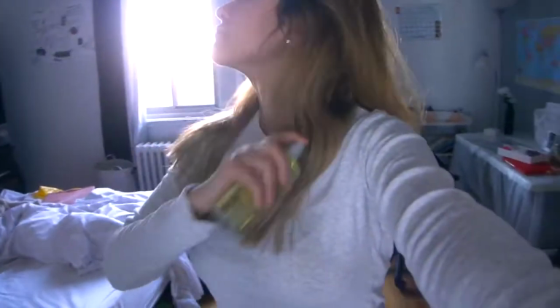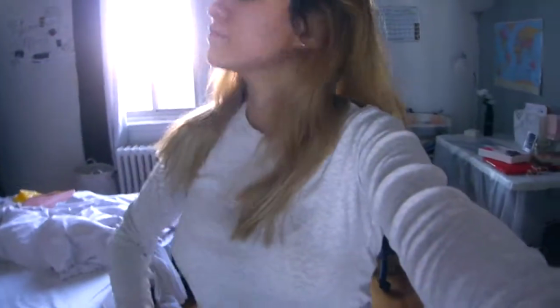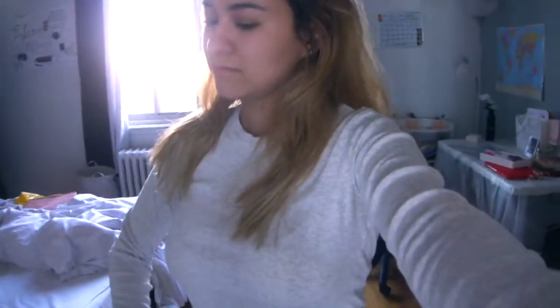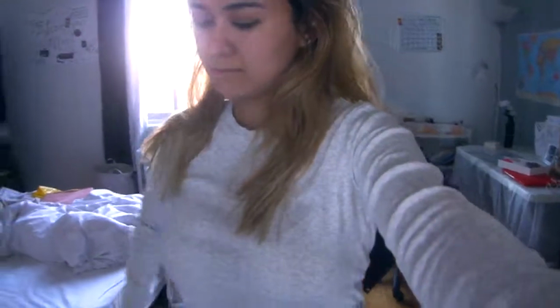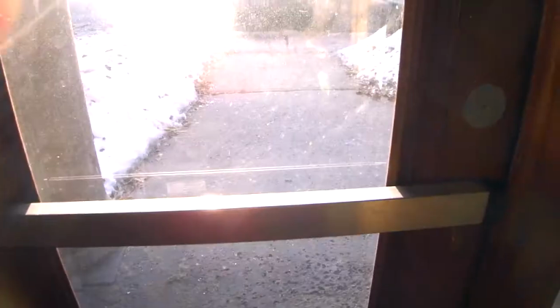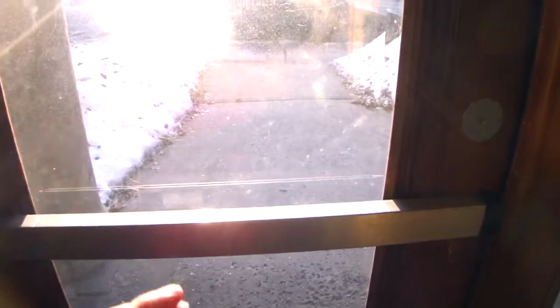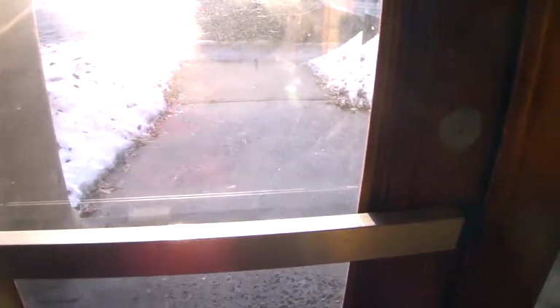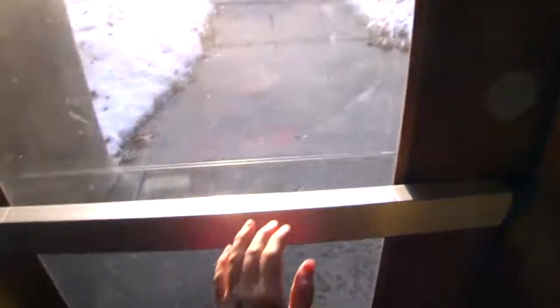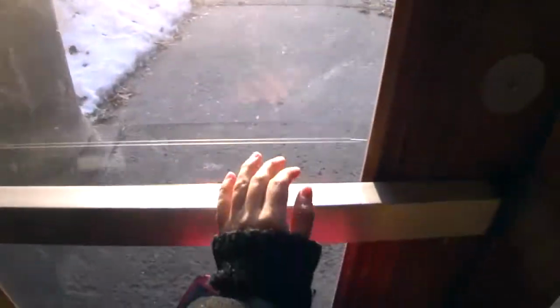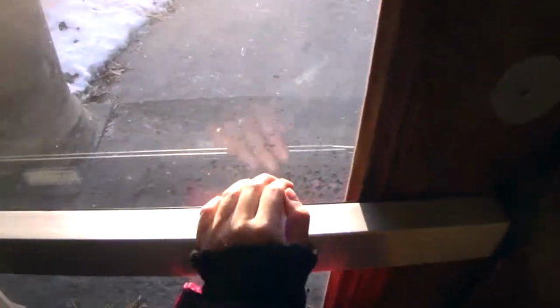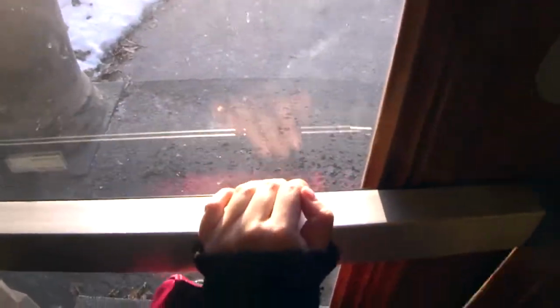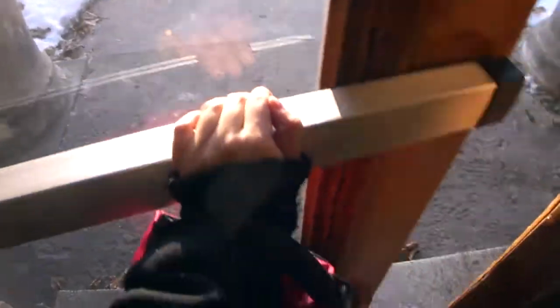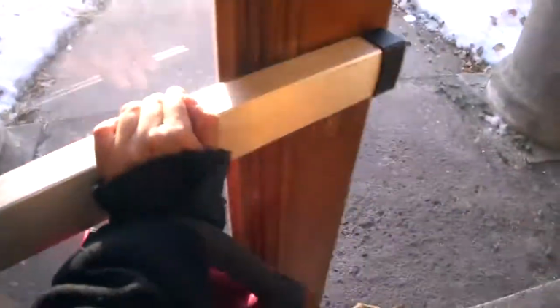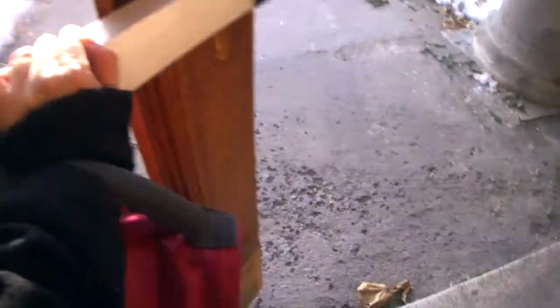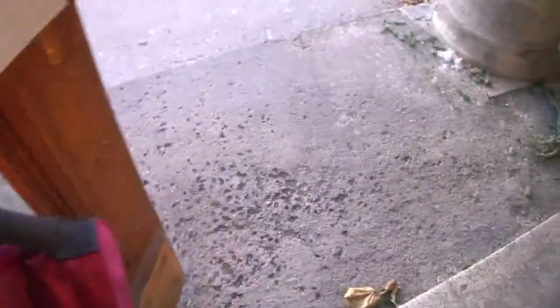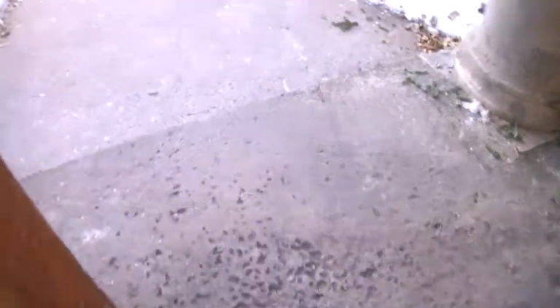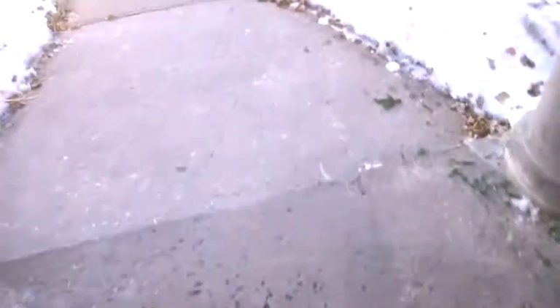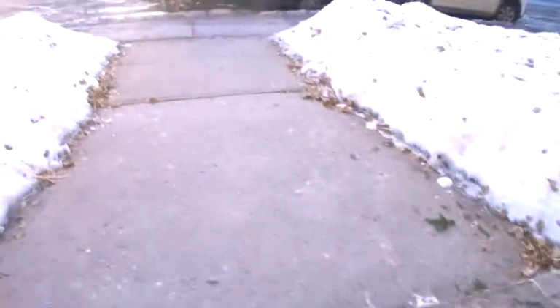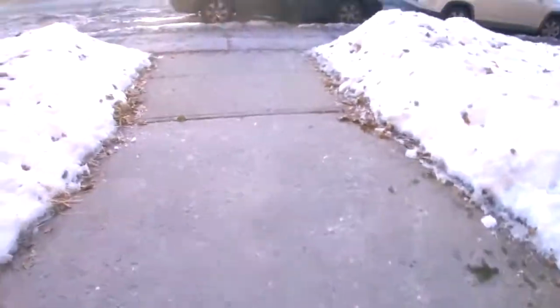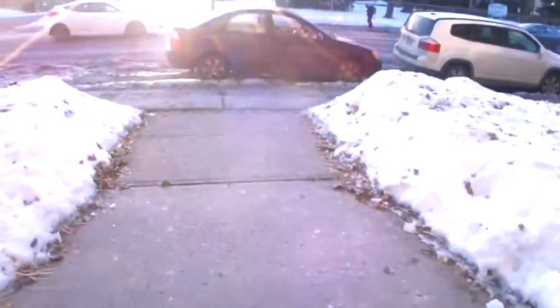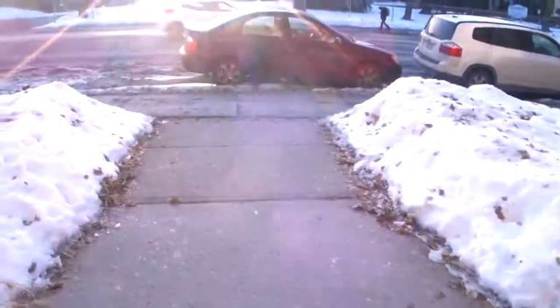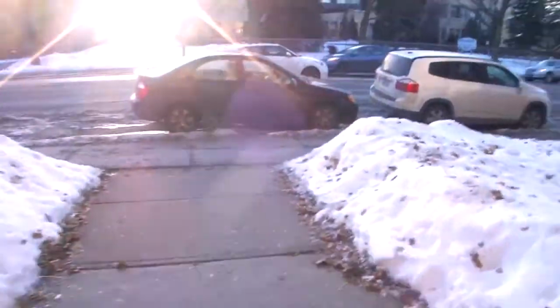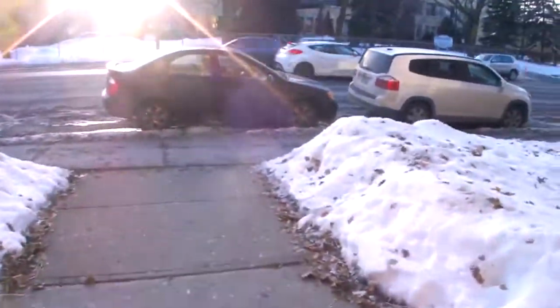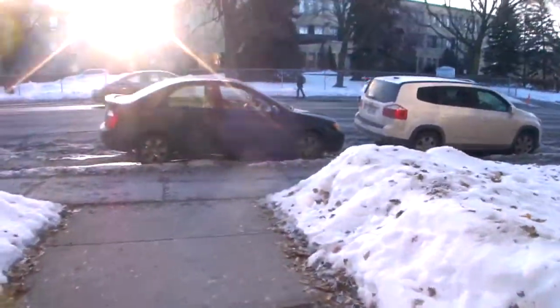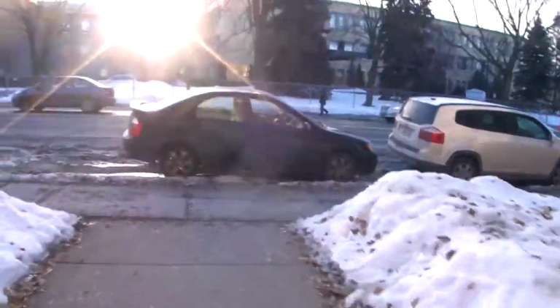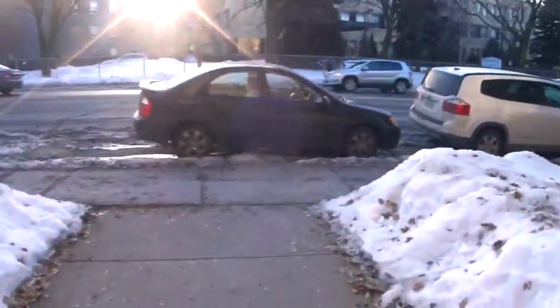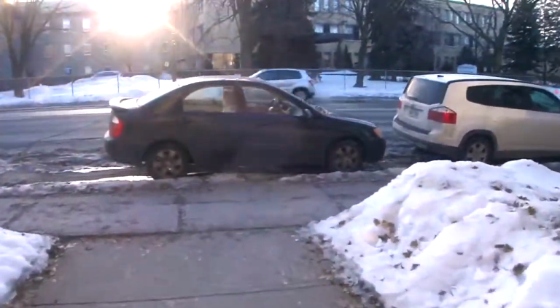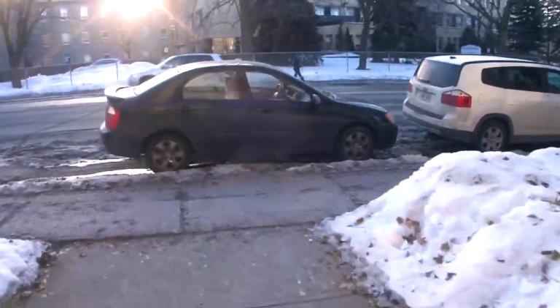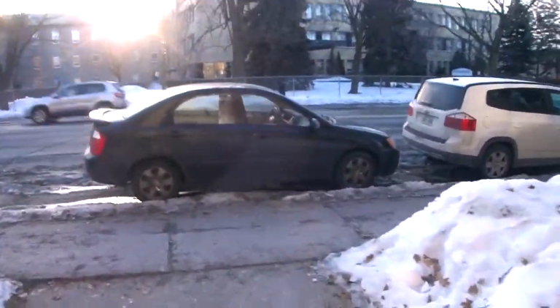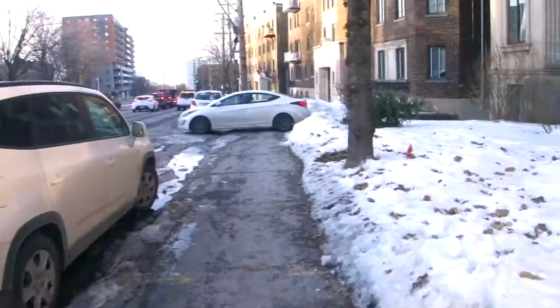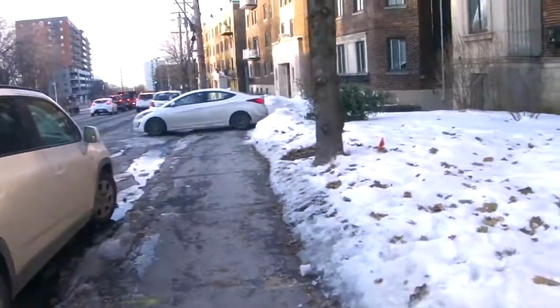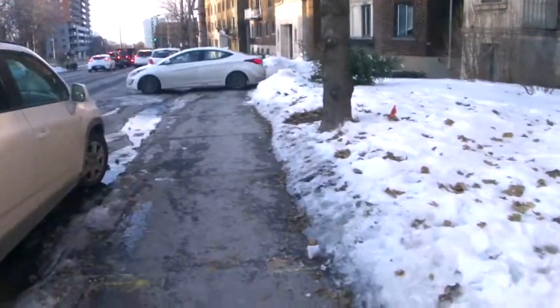And out the door we're going. By the way, it's freezing here in Canada. I can't wait for it to be summer, I really can't.